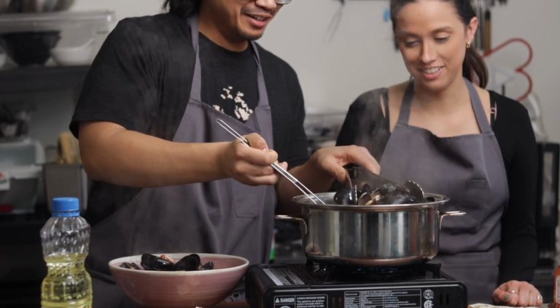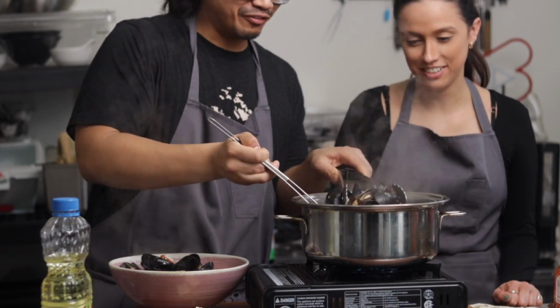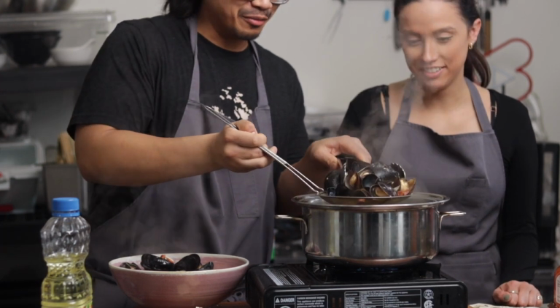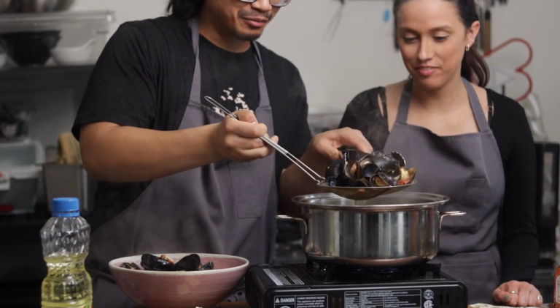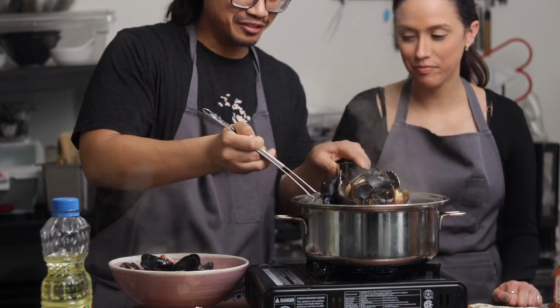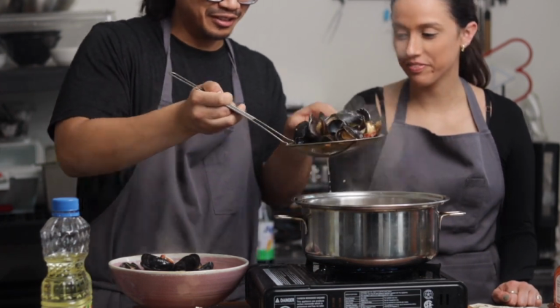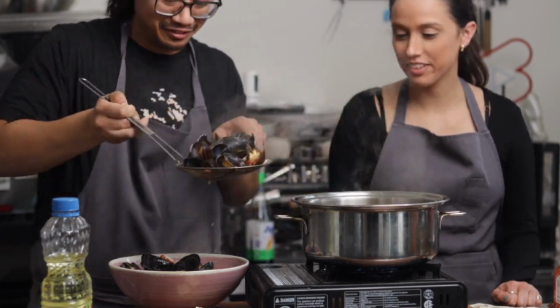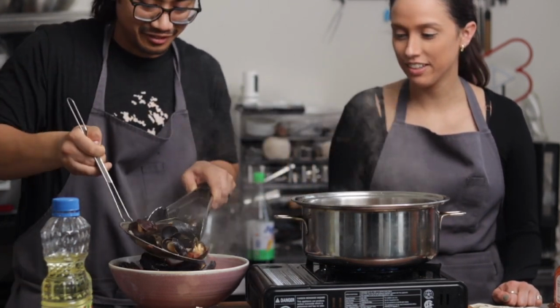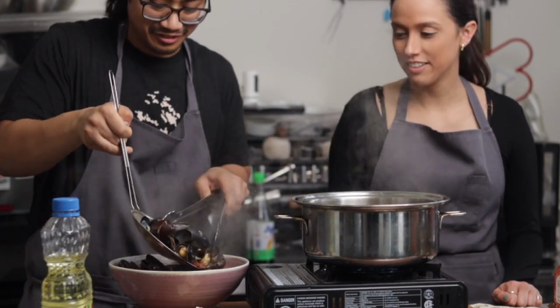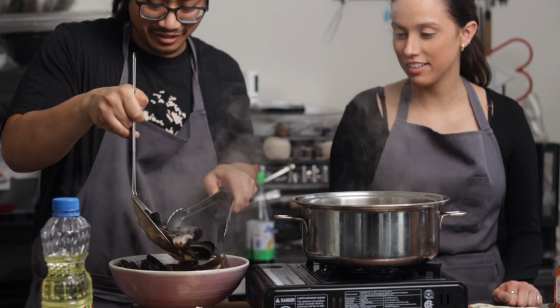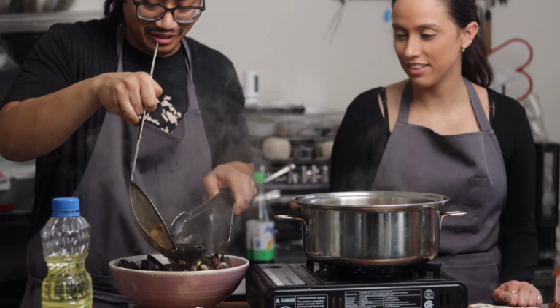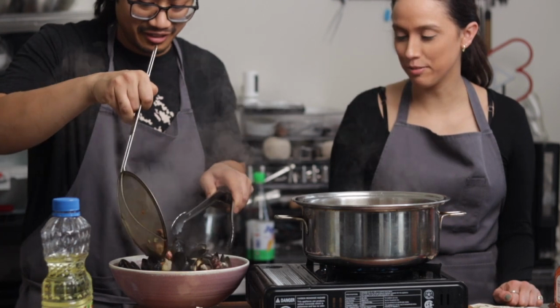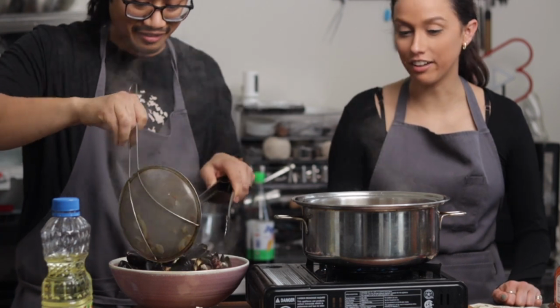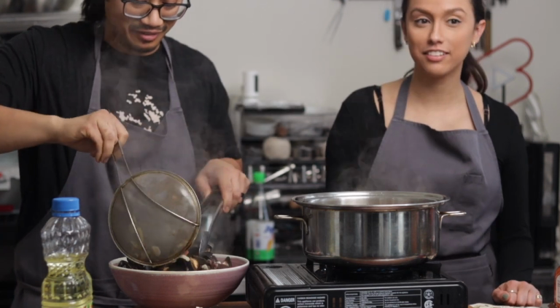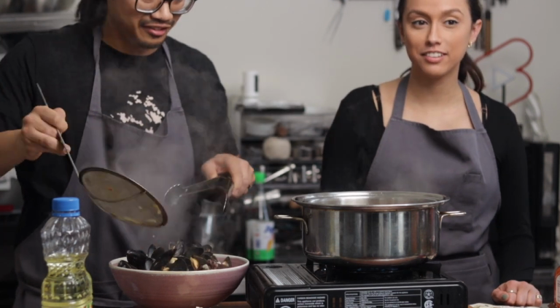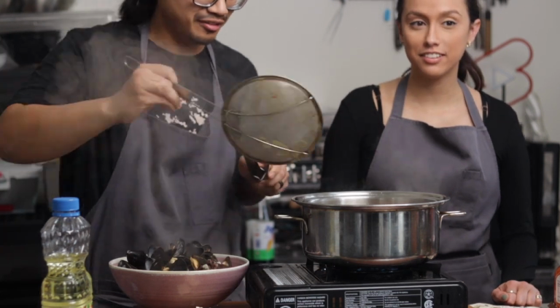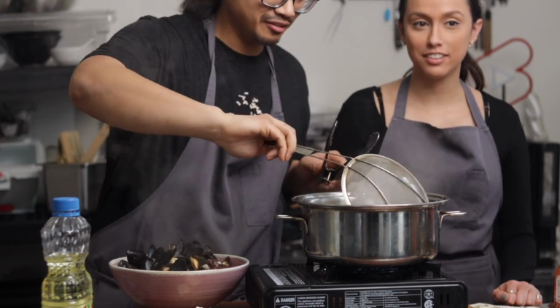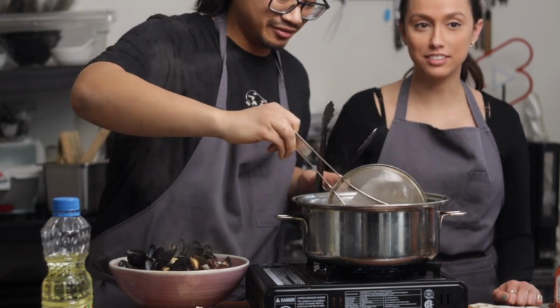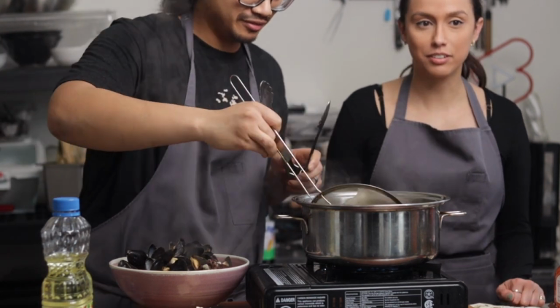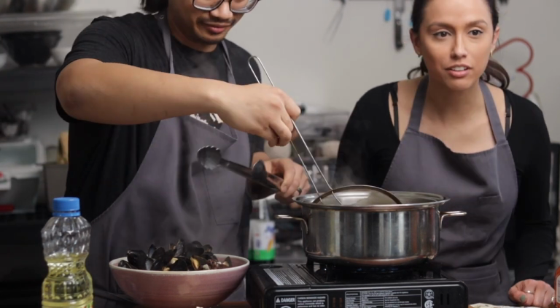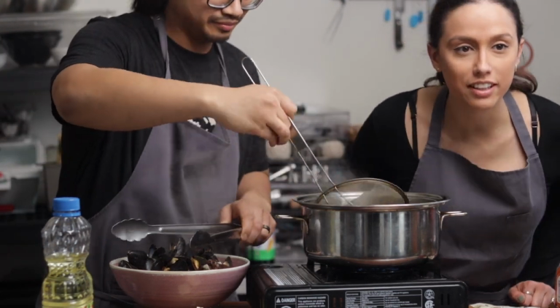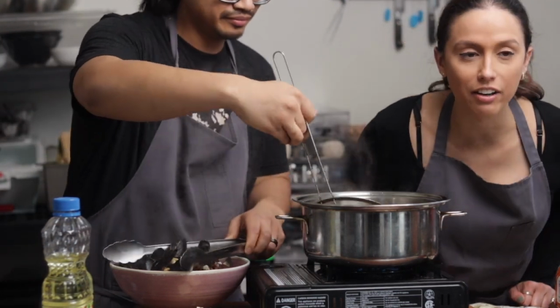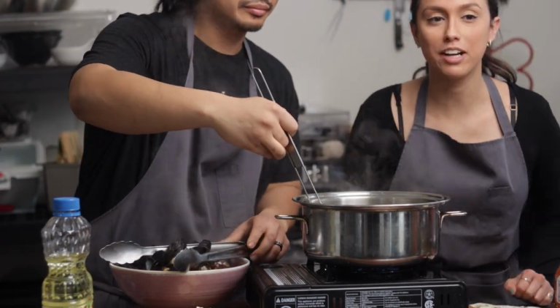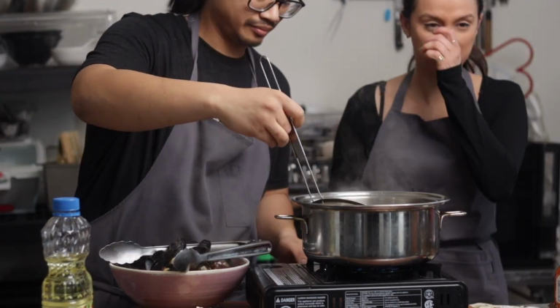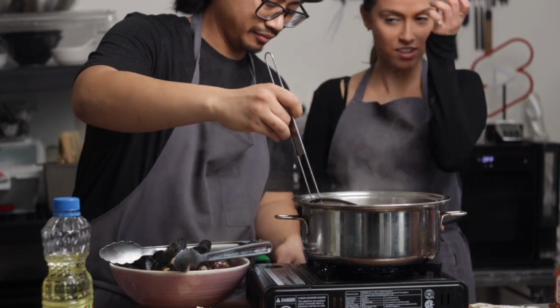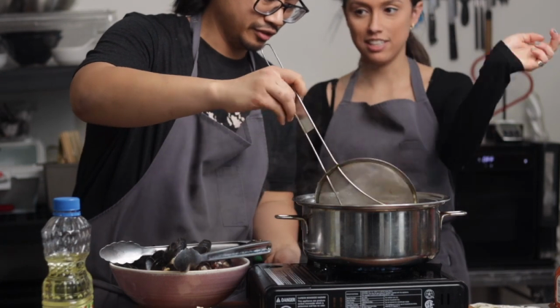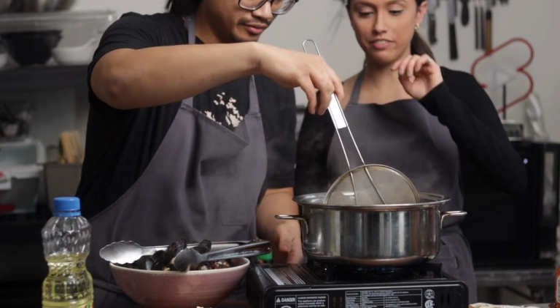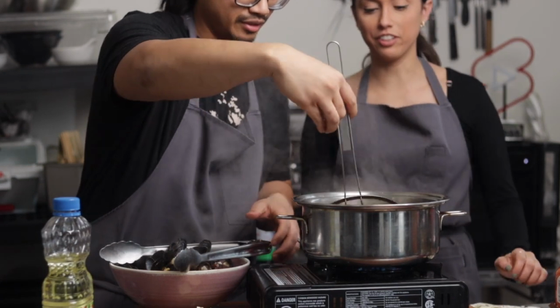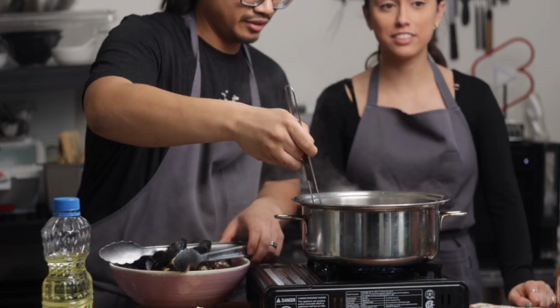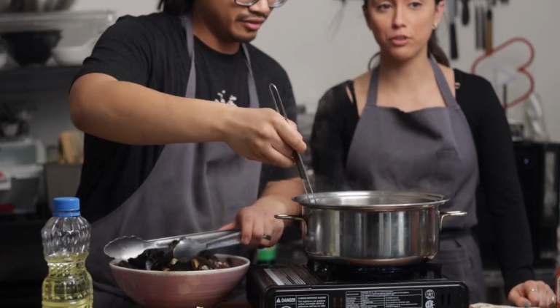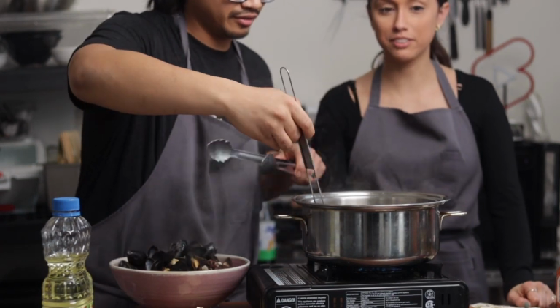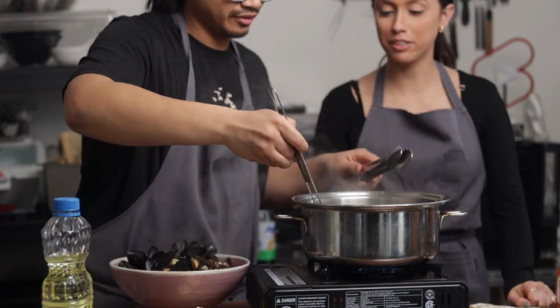My first job was making mussels, so this is kind of crazy. I'm excited. This smells so good. I'm going to have to switch out and download everything really quick, because I have four minutes of film left.